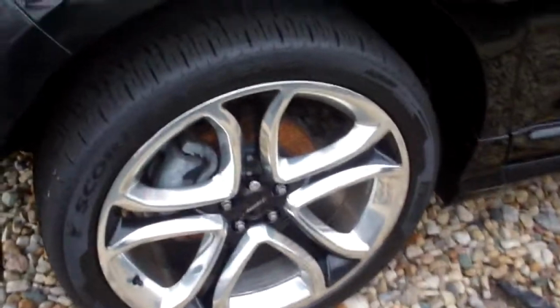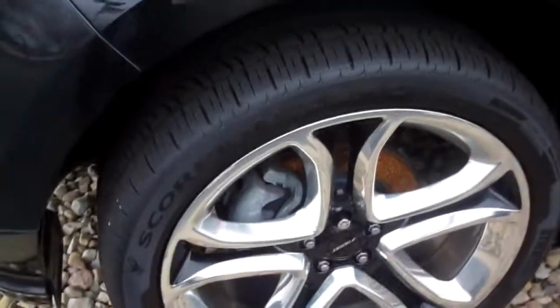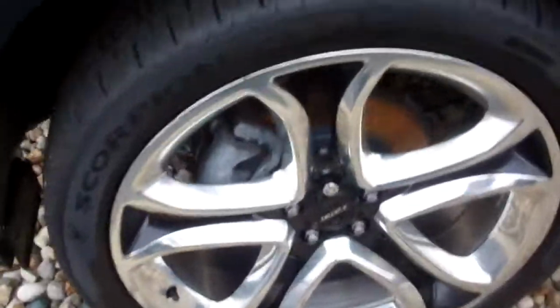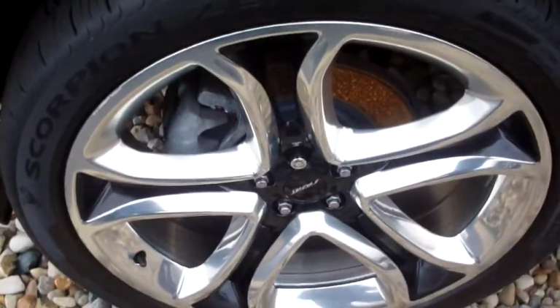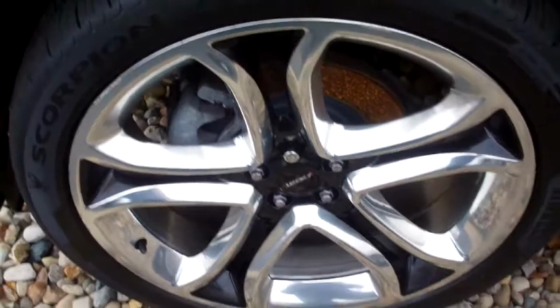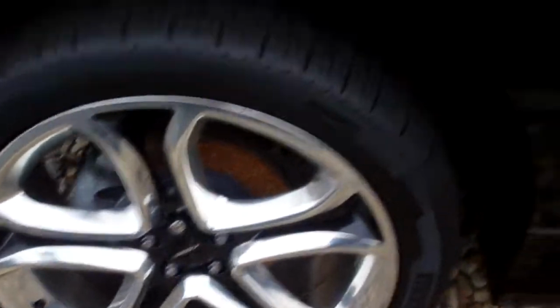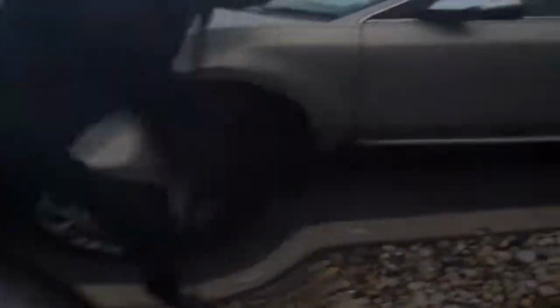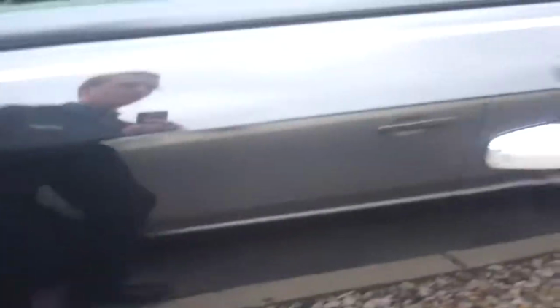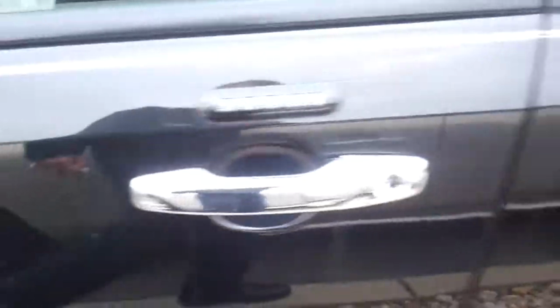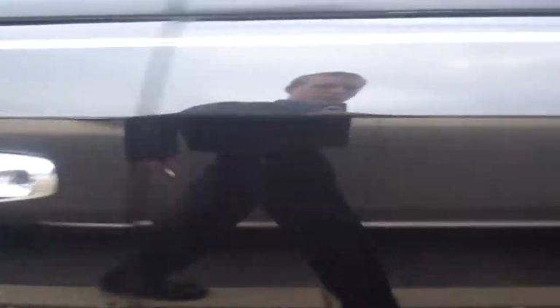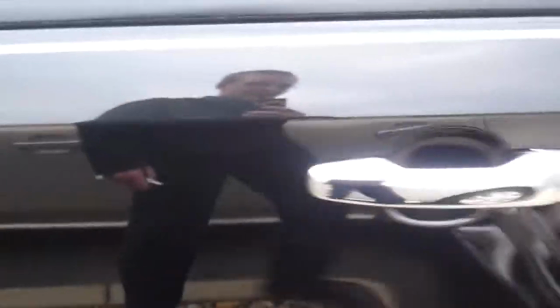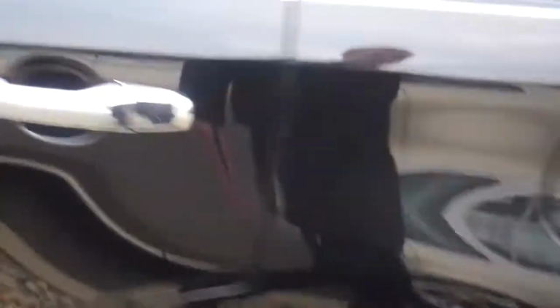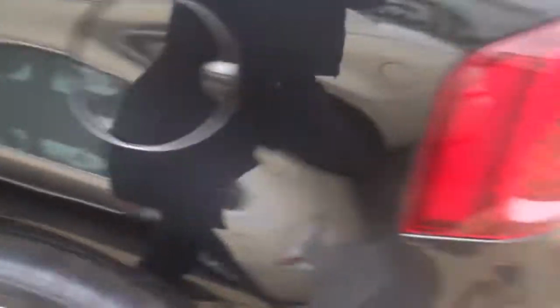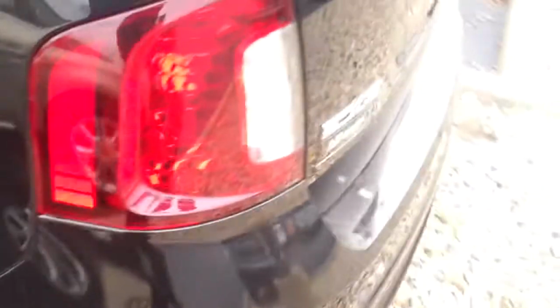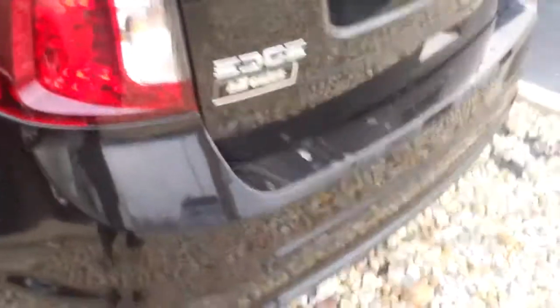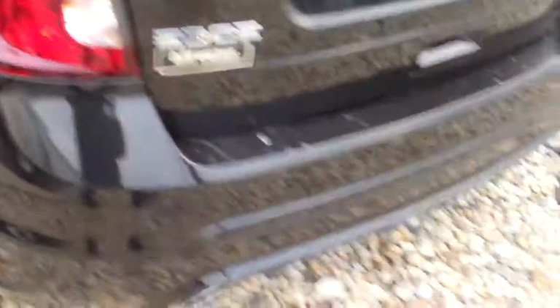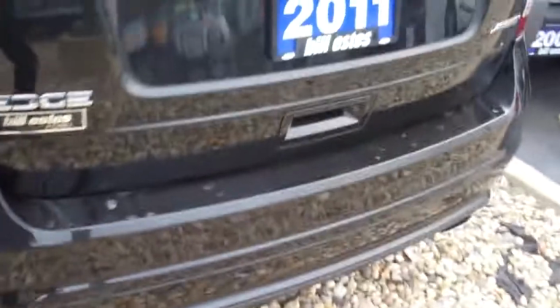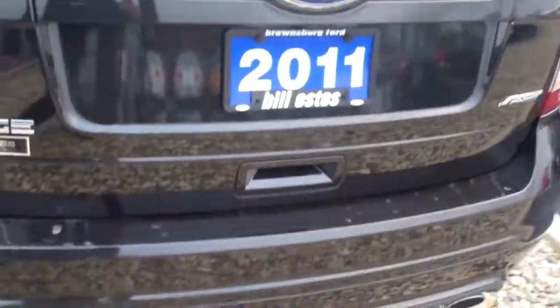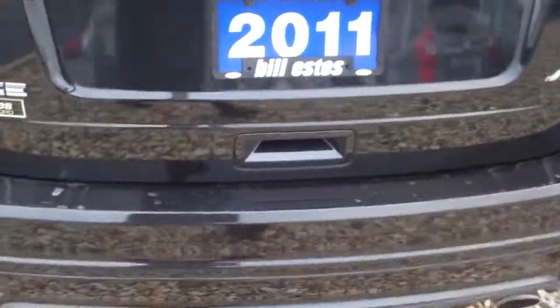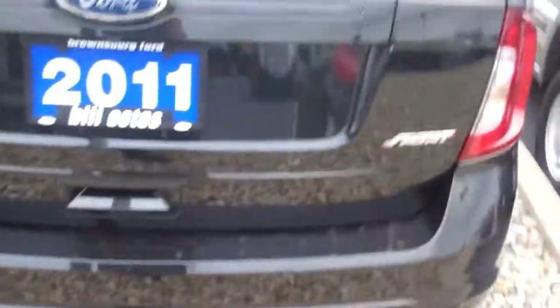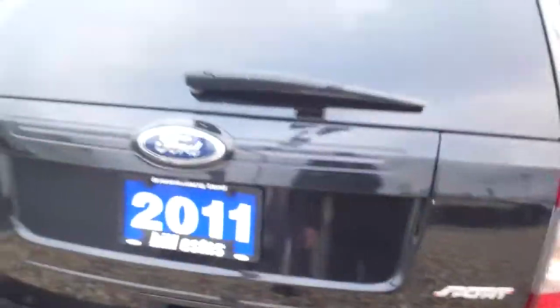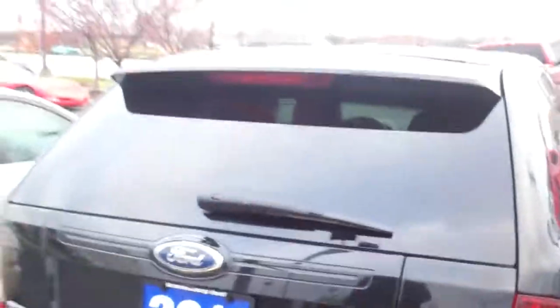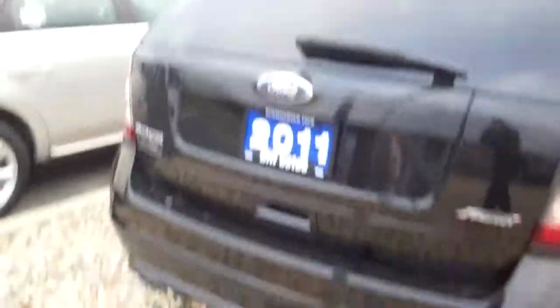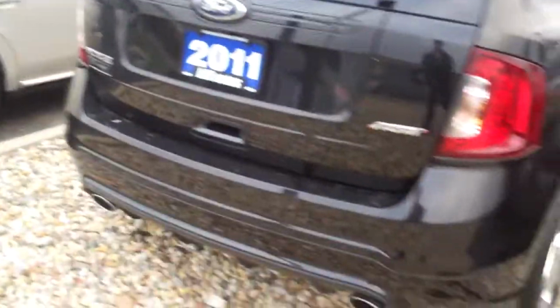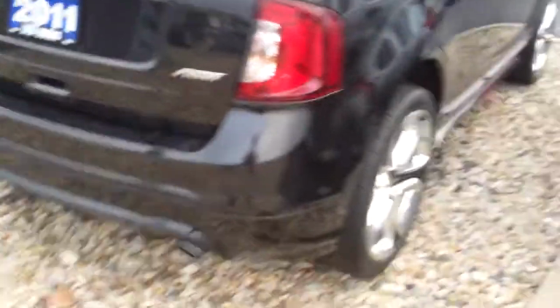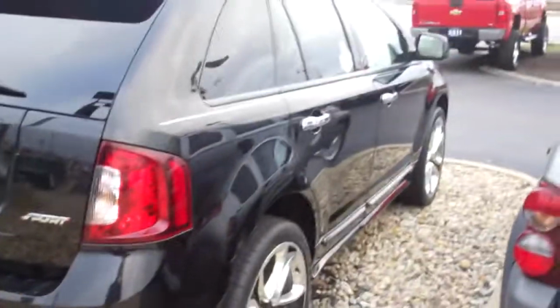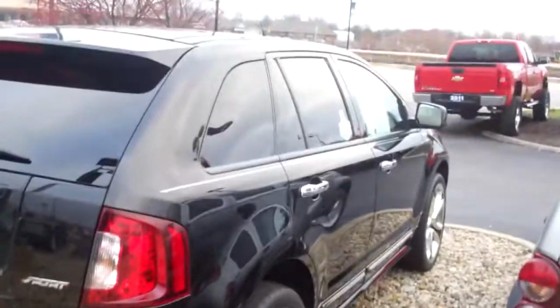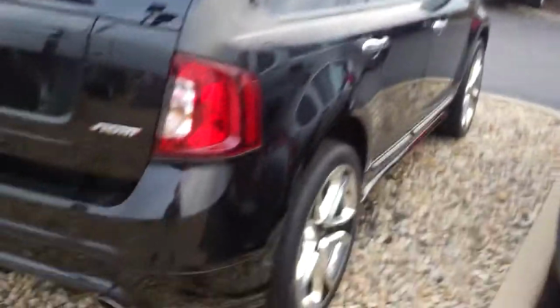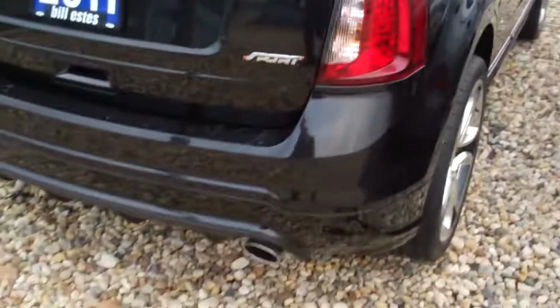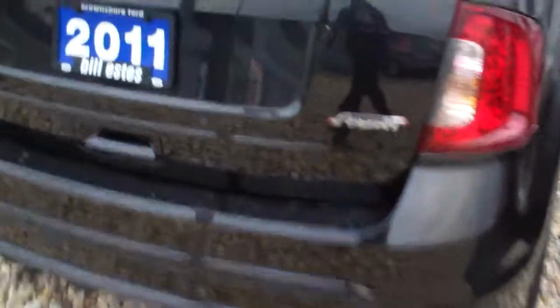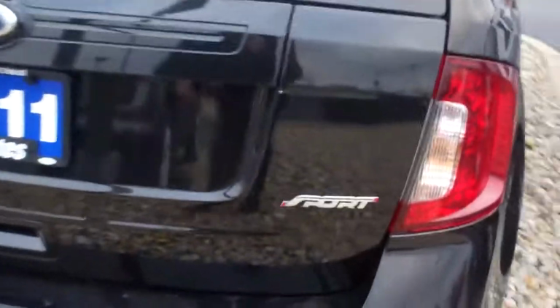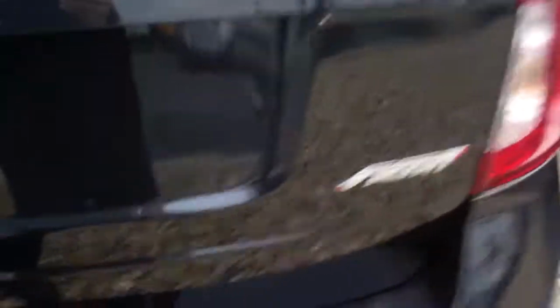It has the 22 inch Sport wheels, chrome door handles, black in color, dual exhaust — a very sporty looking vehicle.